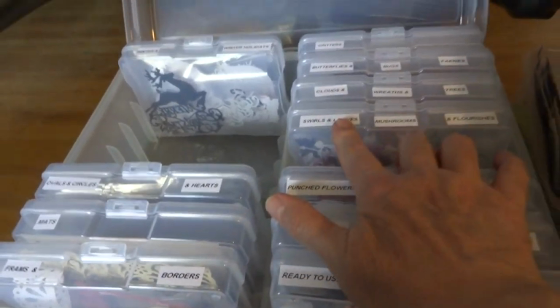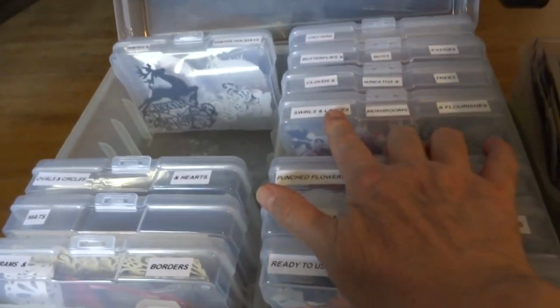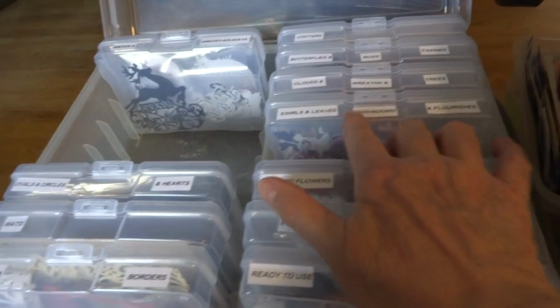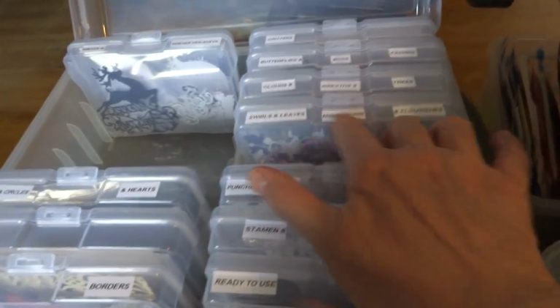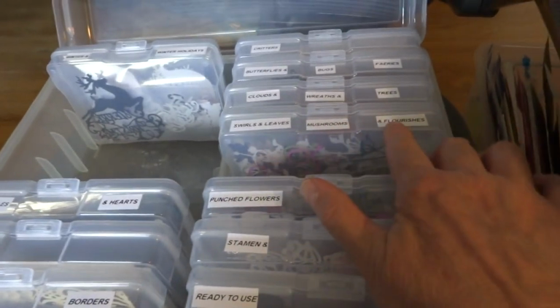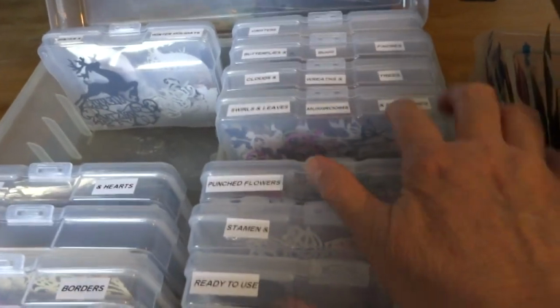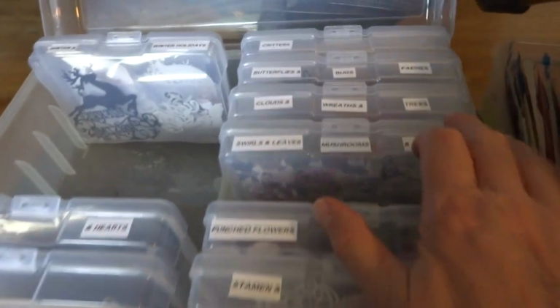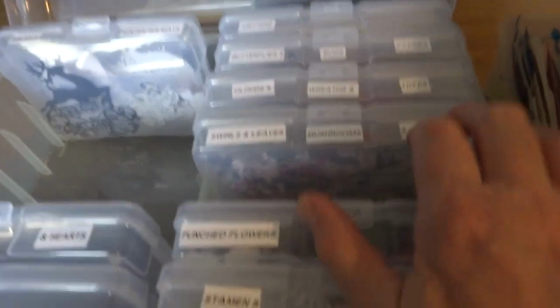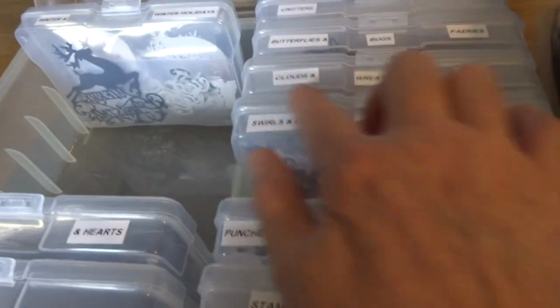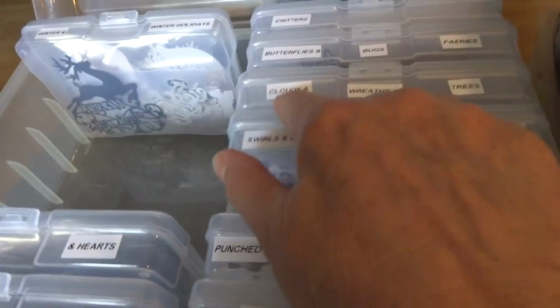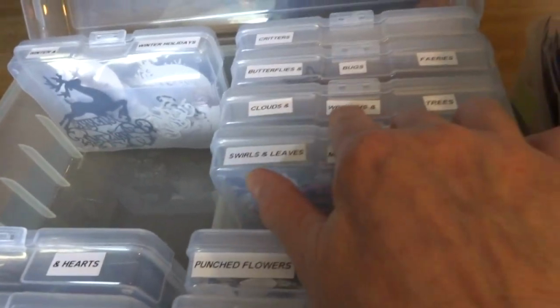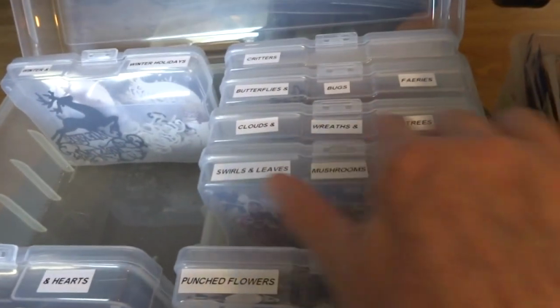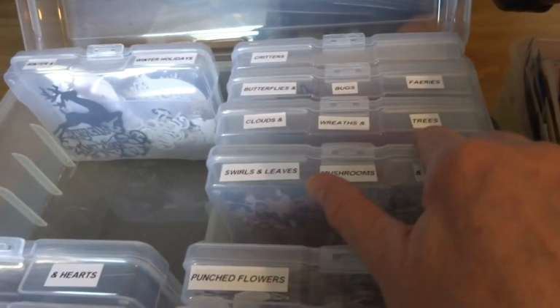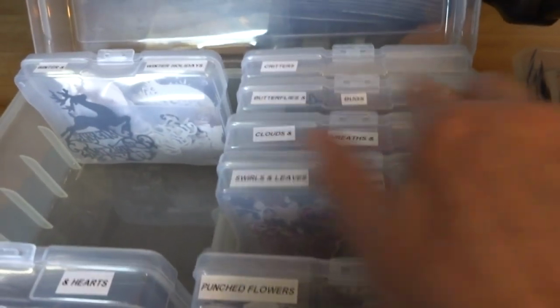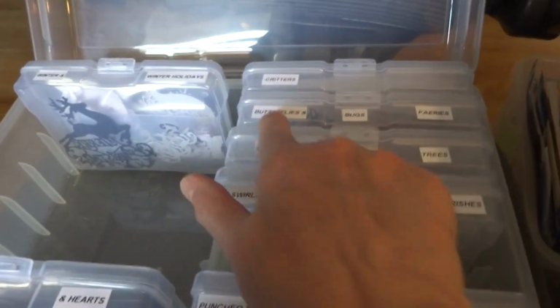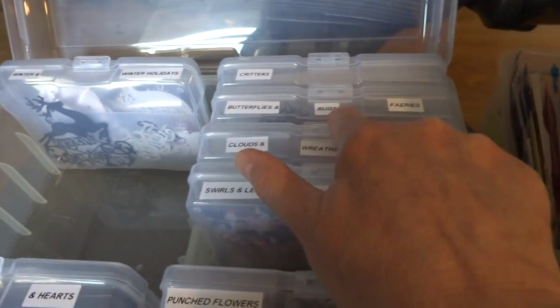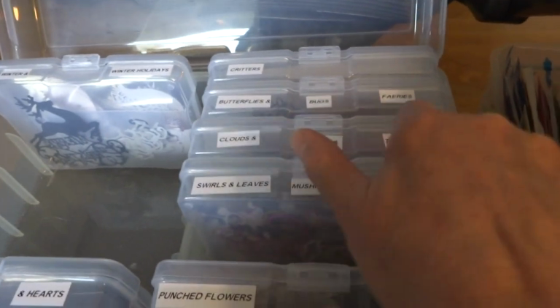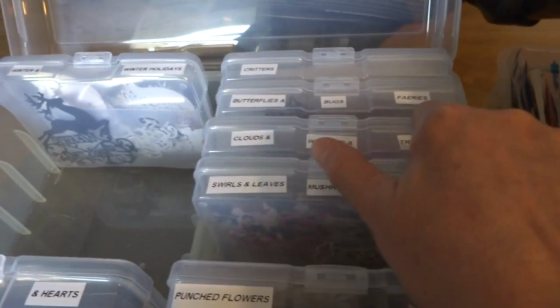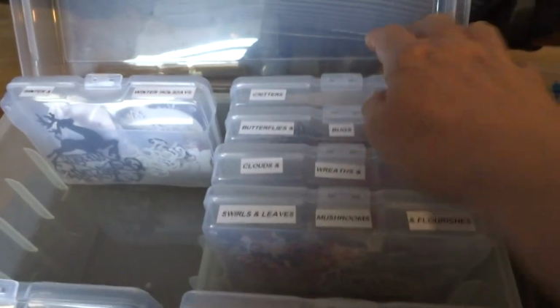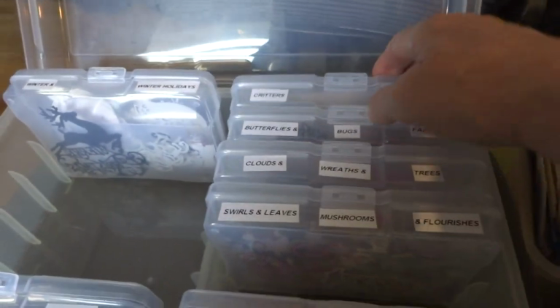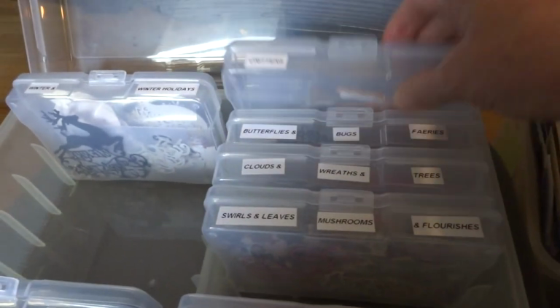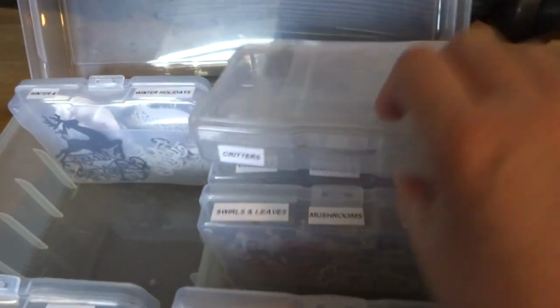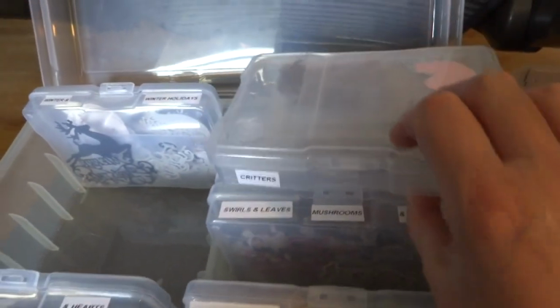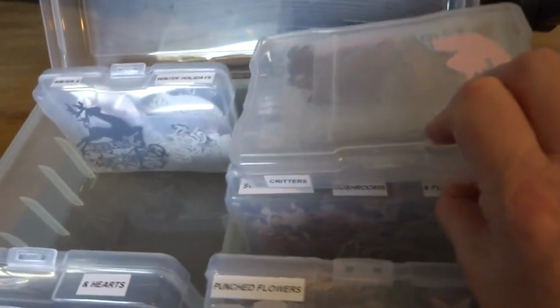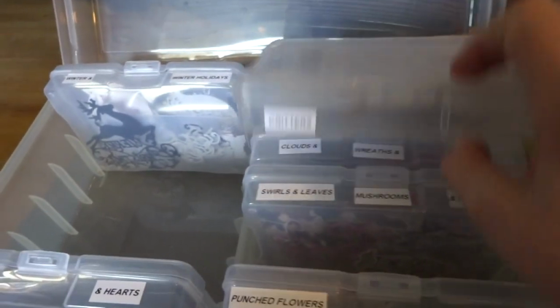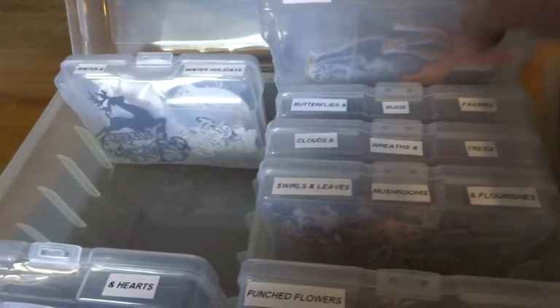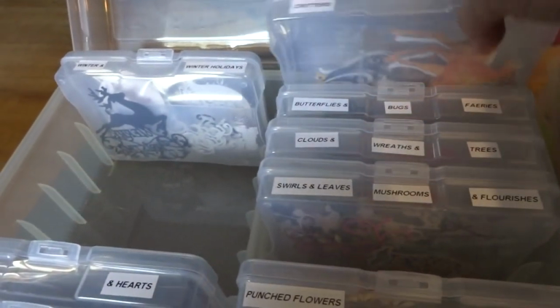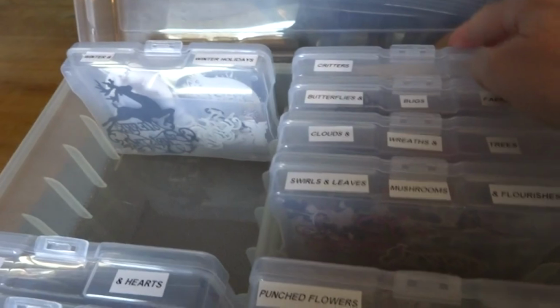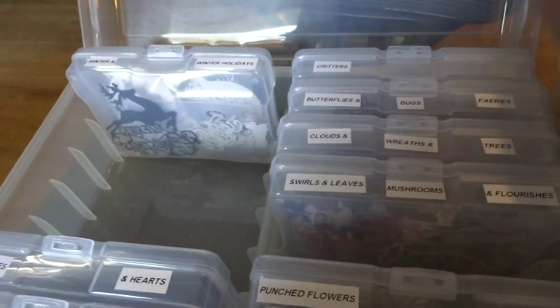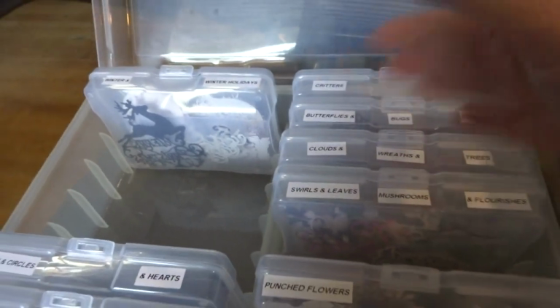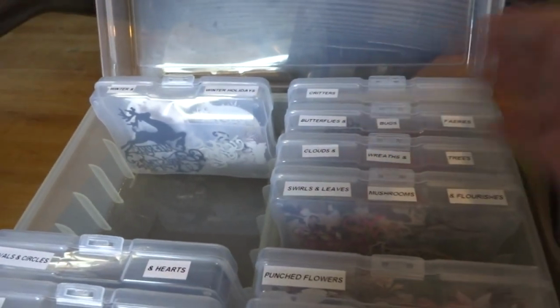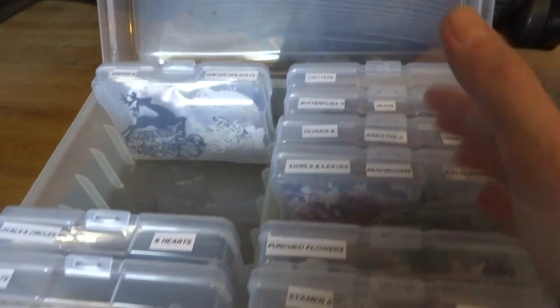Swirls, leaves, mushrooms, and flourishes. Swirls, clouds, wreaths, and trees. Butterflies, bugs, and fairies. And then other critters — which is cats, deer, birds, anything I have.